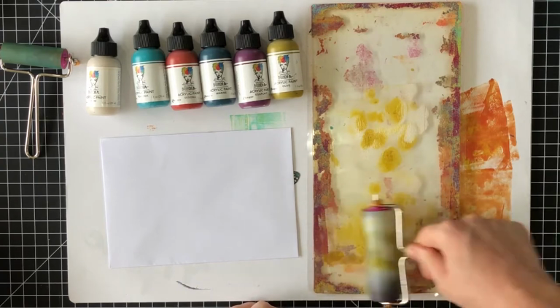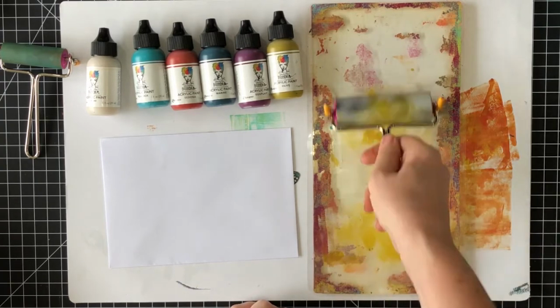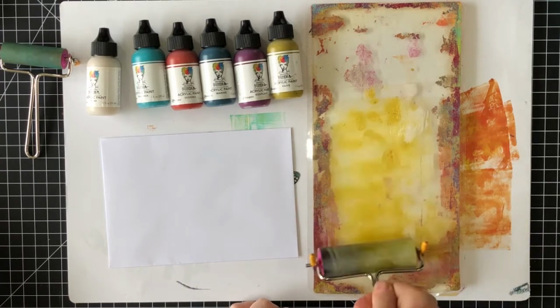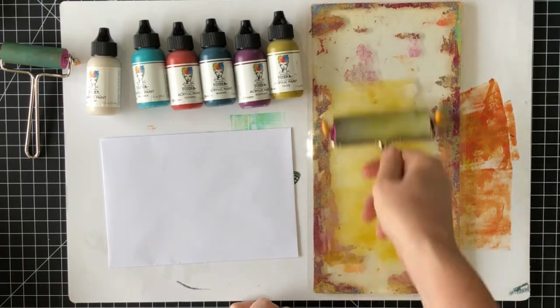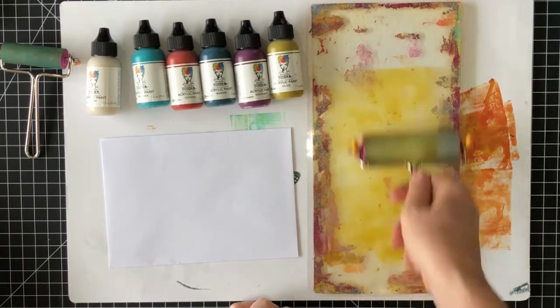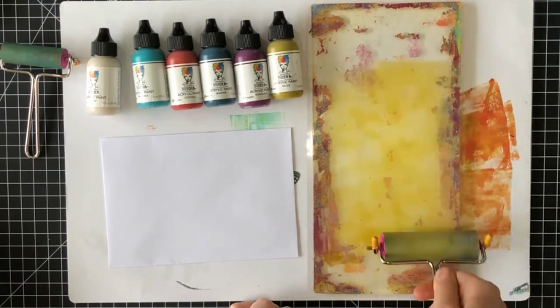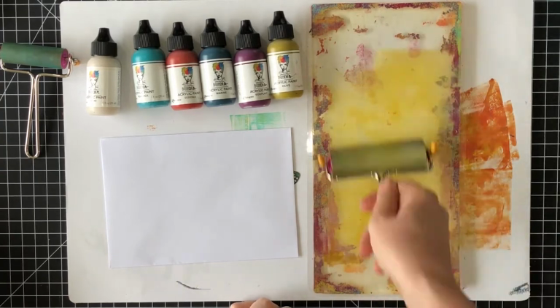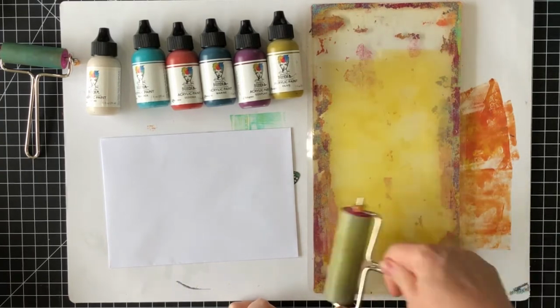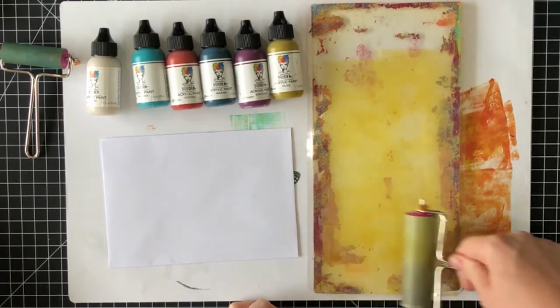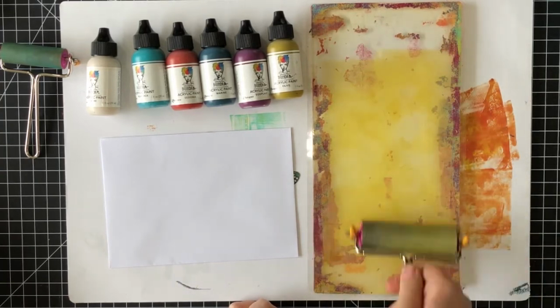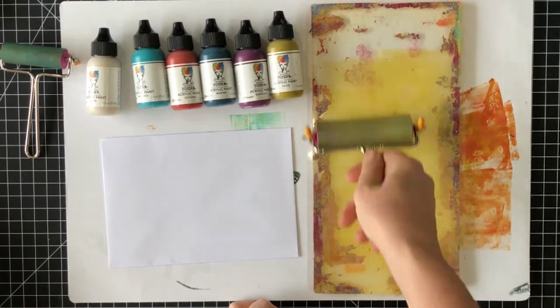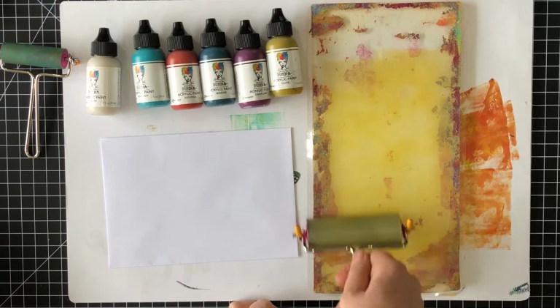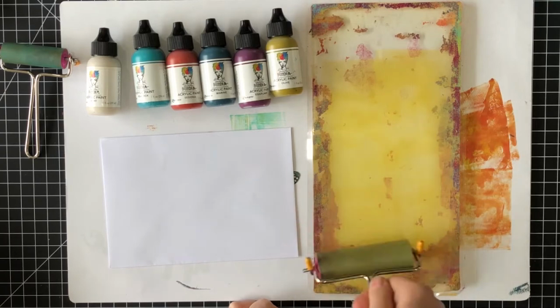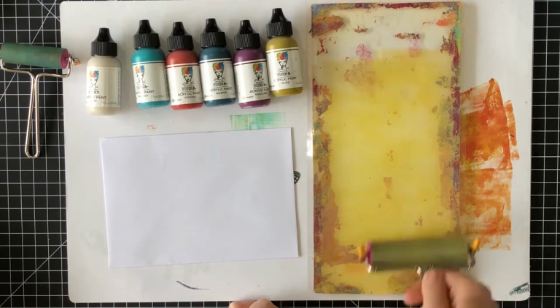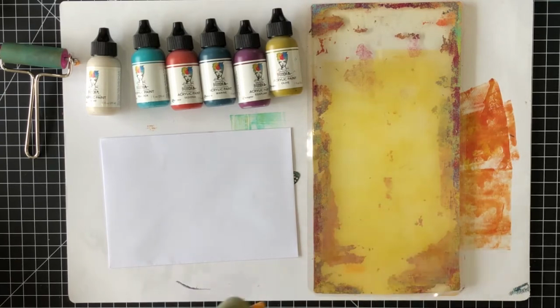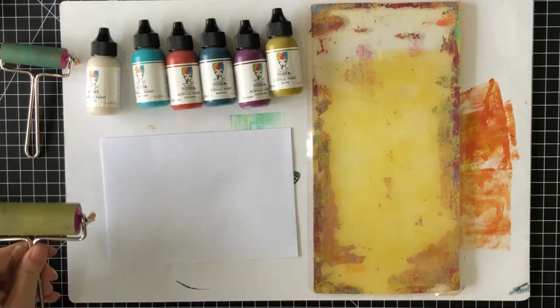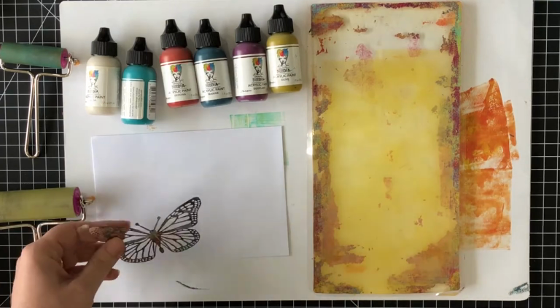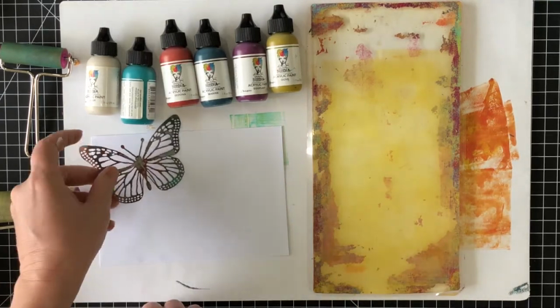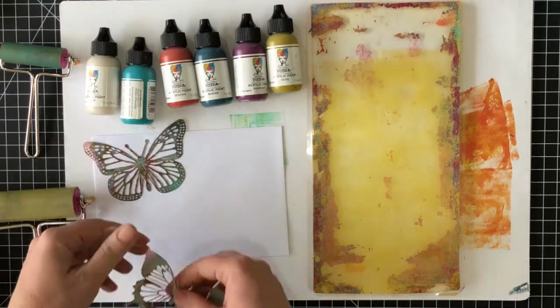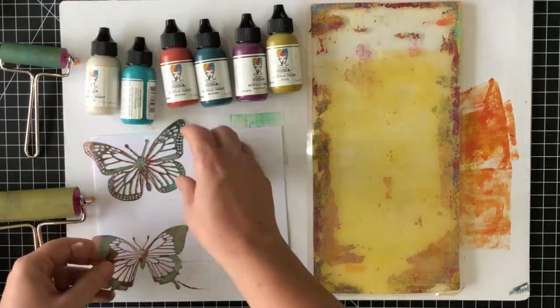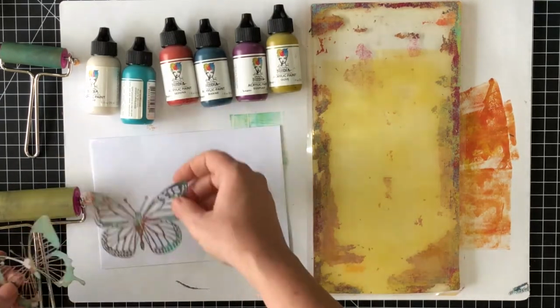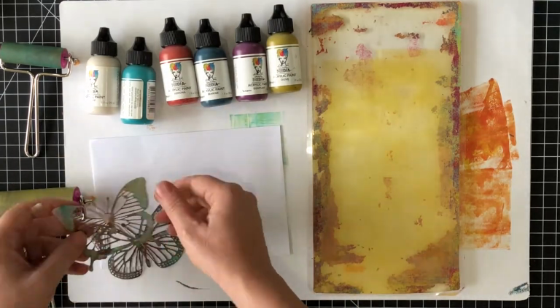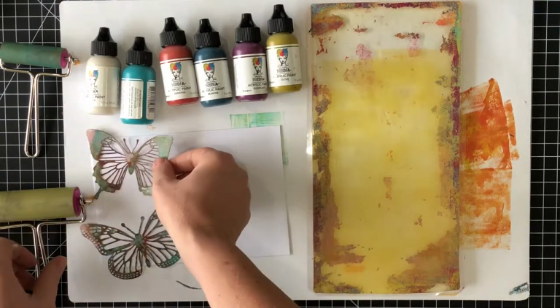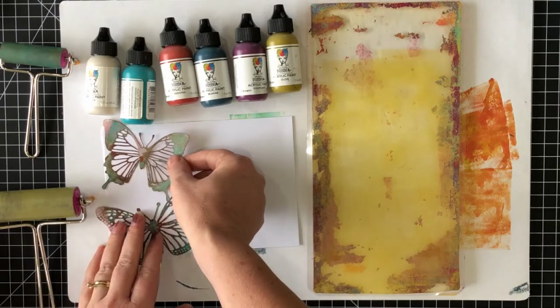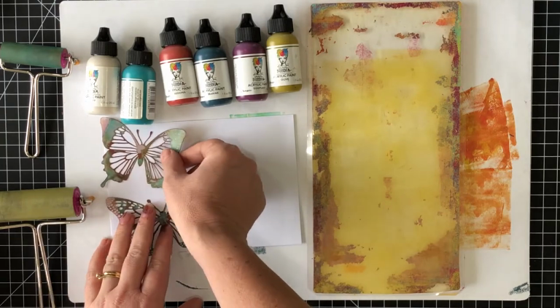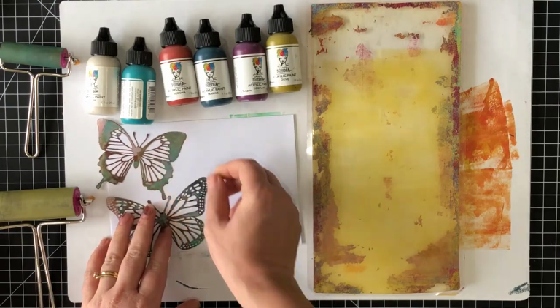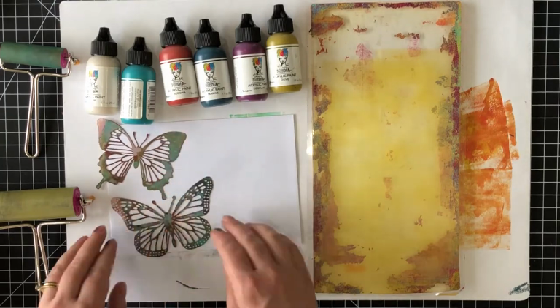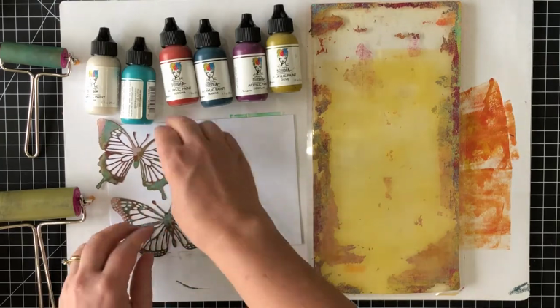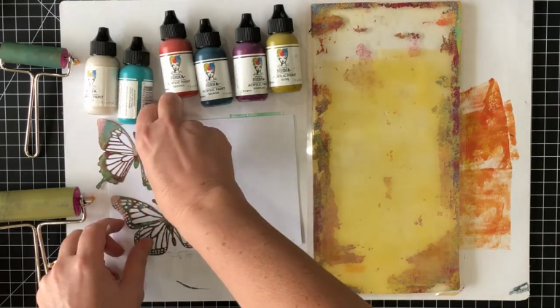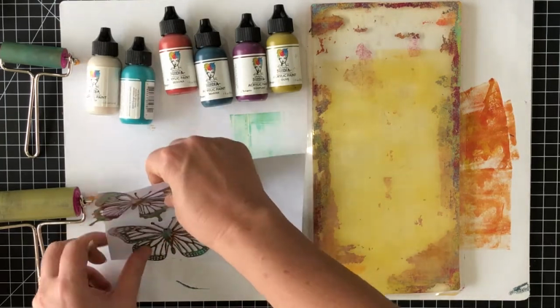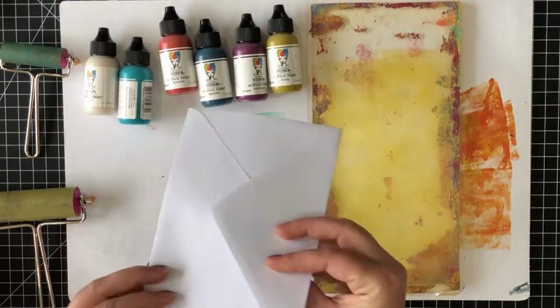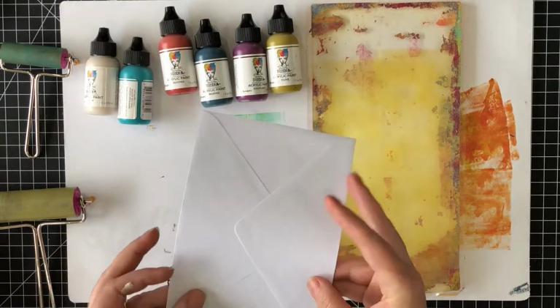I'm using Dina Wakely media paint to lay down some color on the gel plate. The colors I'm using are olive and buff. You don't need a lot of paint to create a gel print, so I've only squeezed out the tiniest amount in a few different areas on the gel plate before spreading out the paint with a brayer.